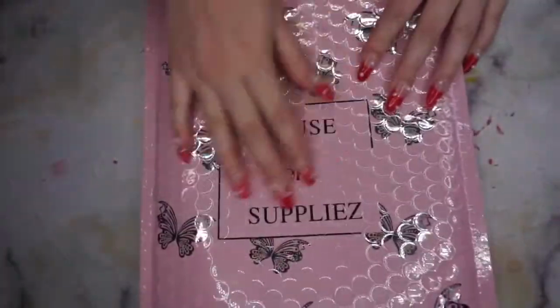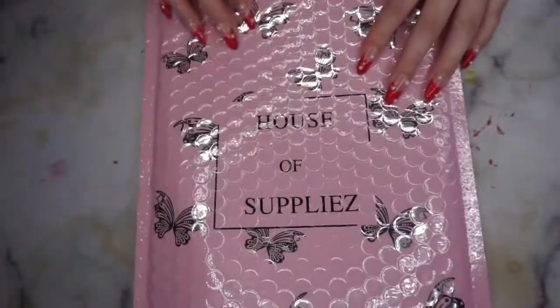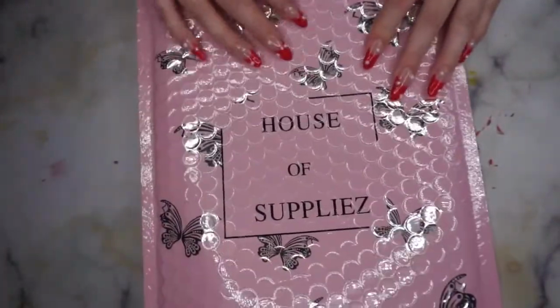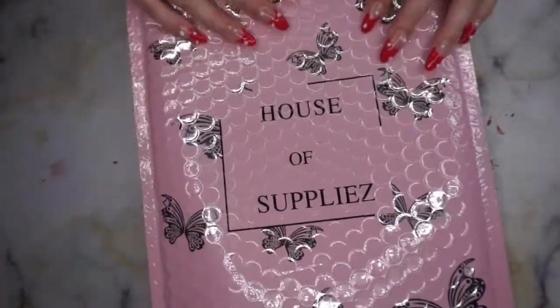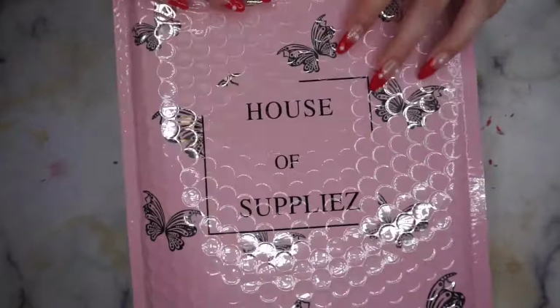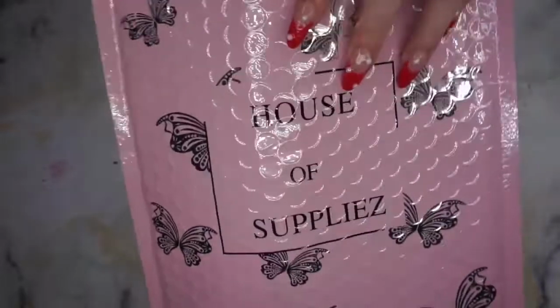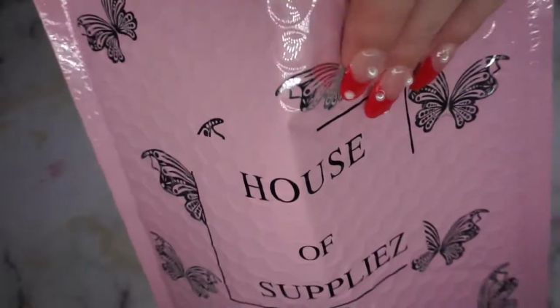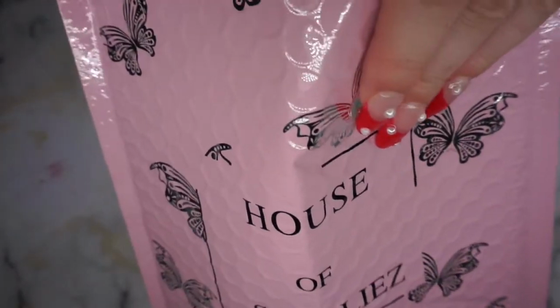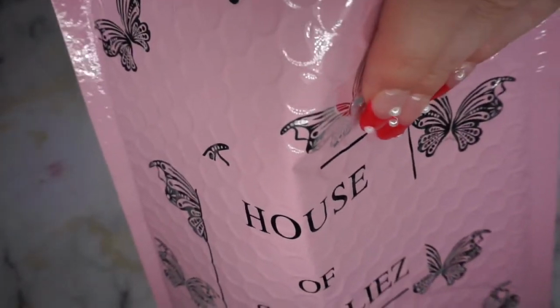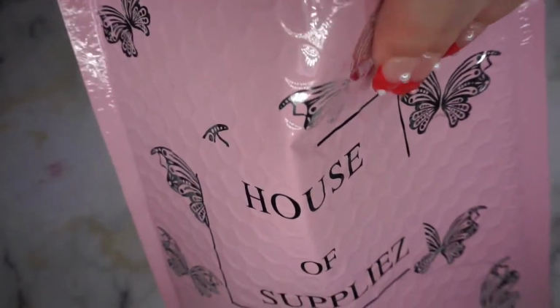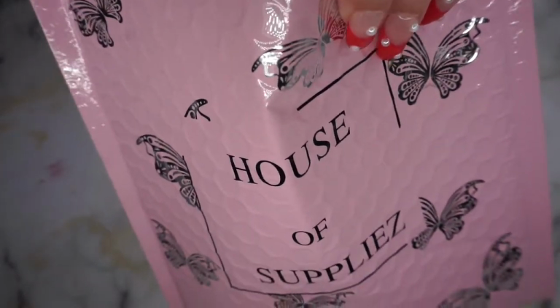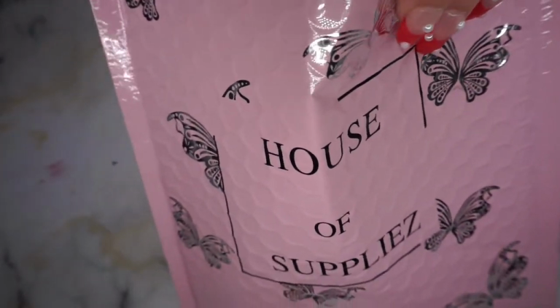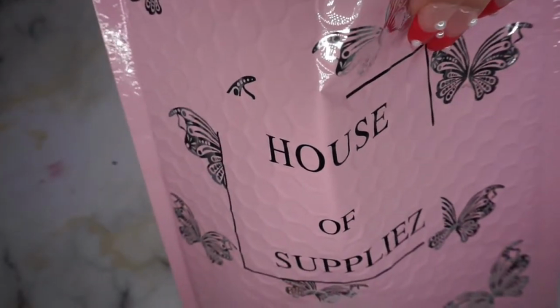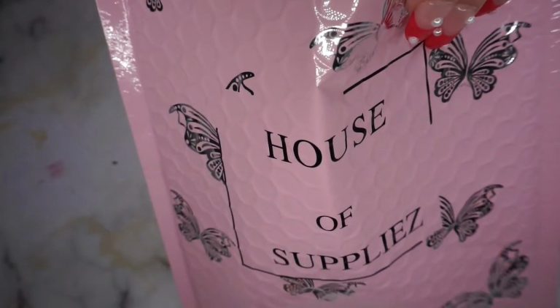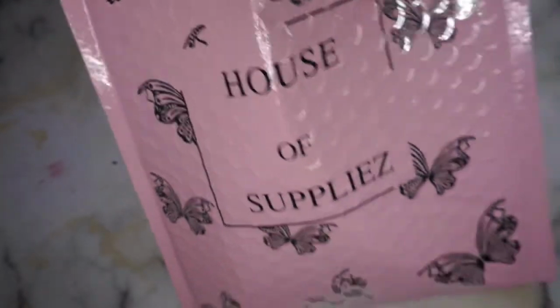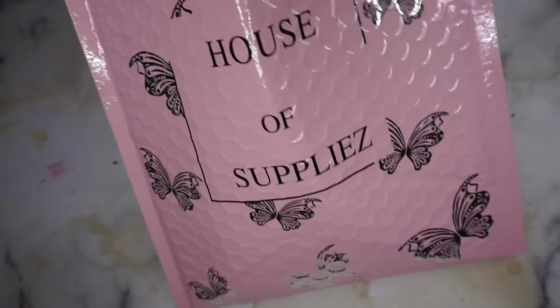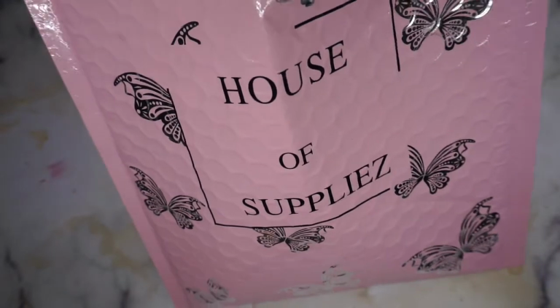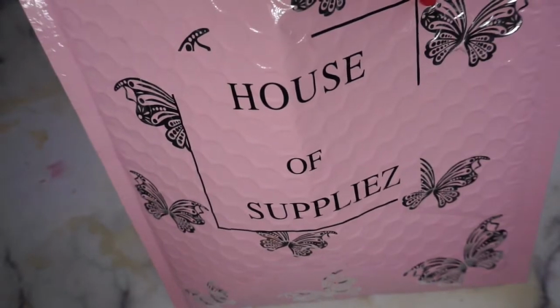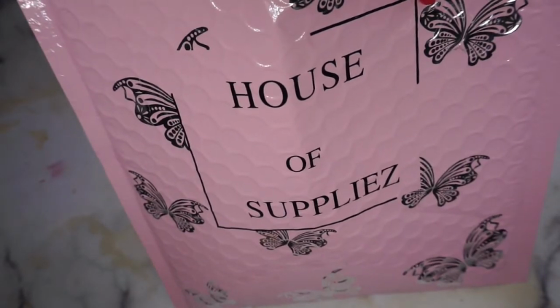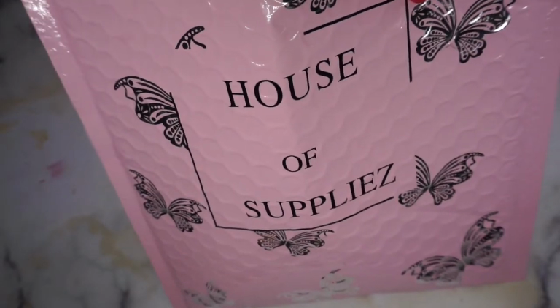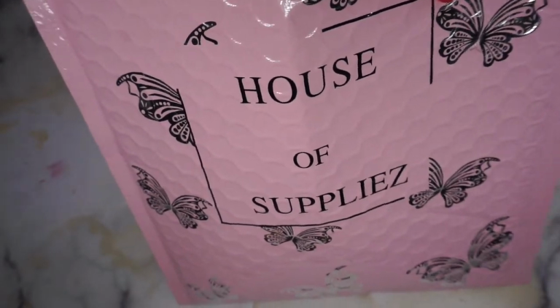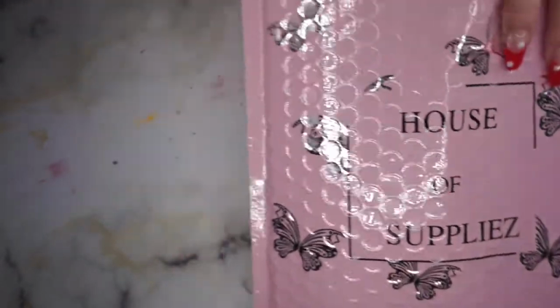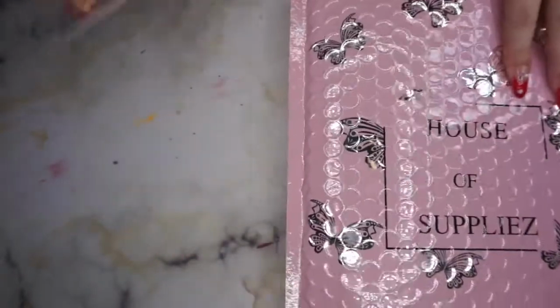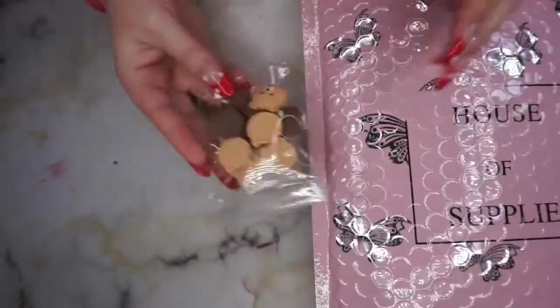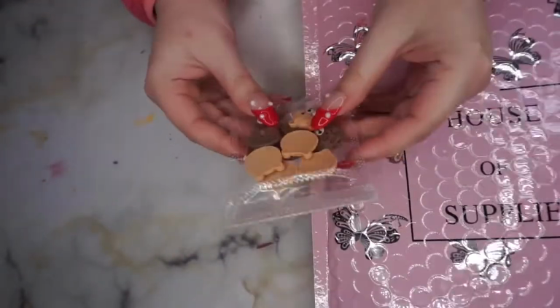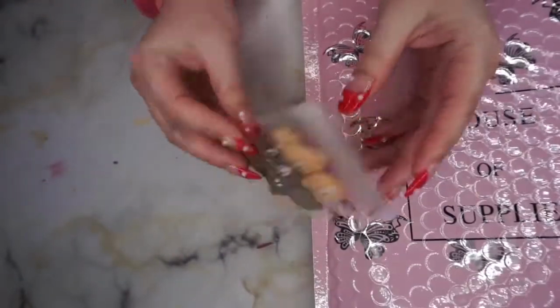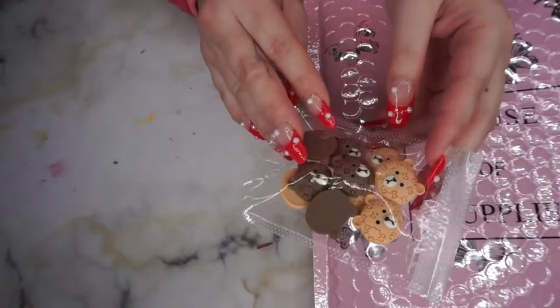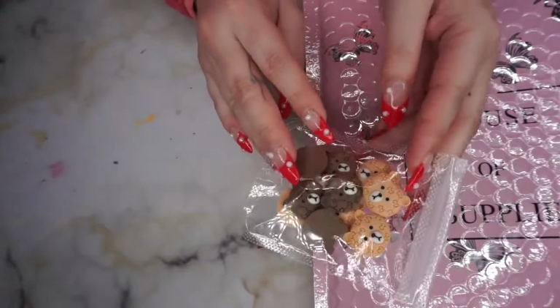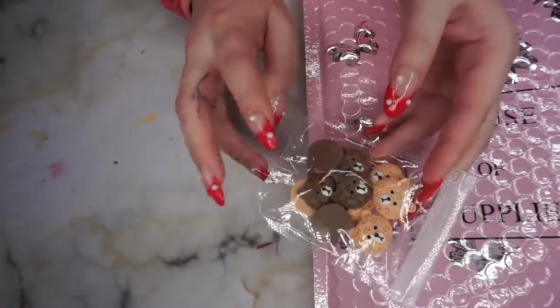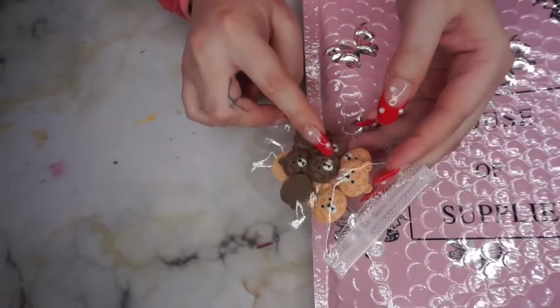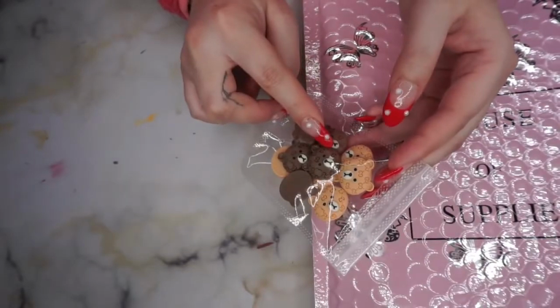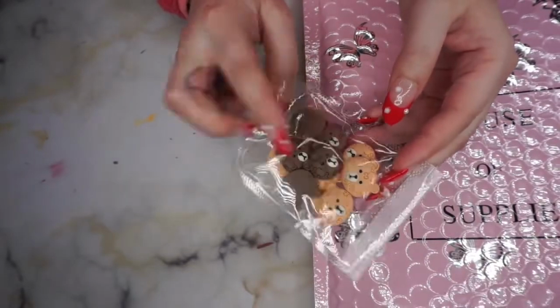Alright guys, so this is the beautiful packaging as per last time. Well, immediately I see these, which I got in the last box.